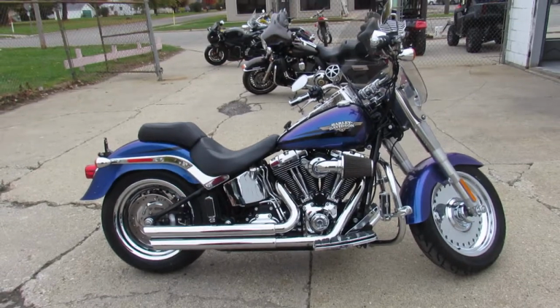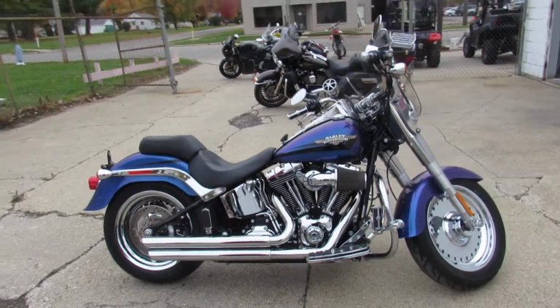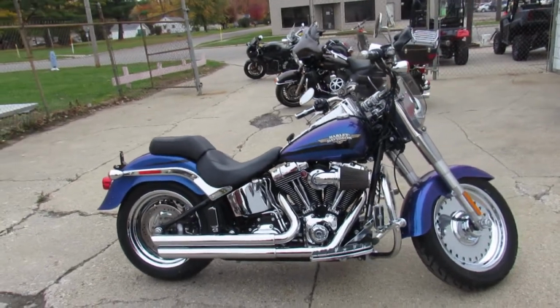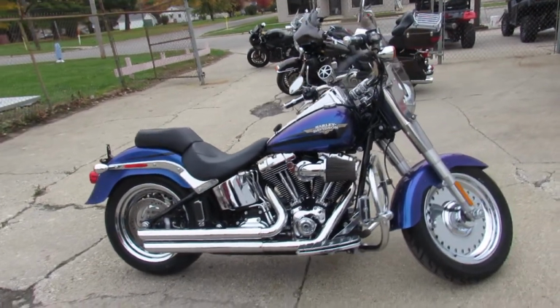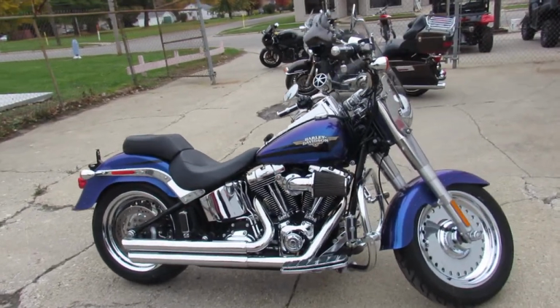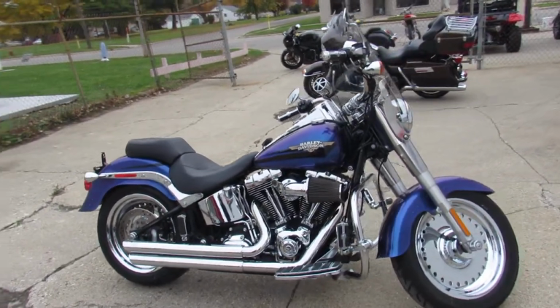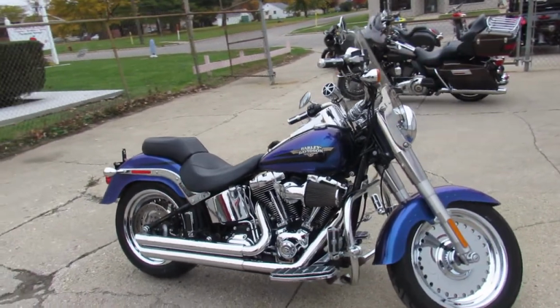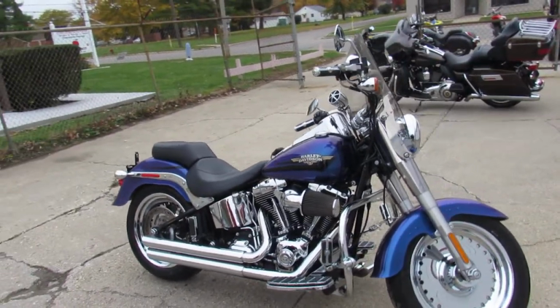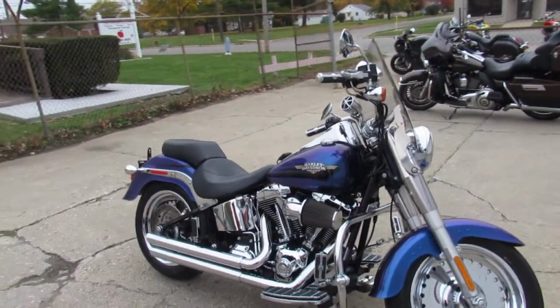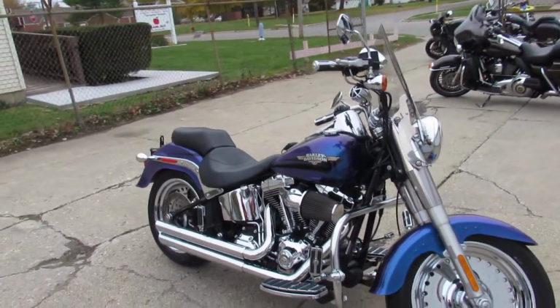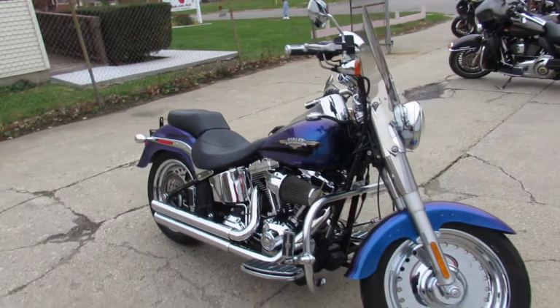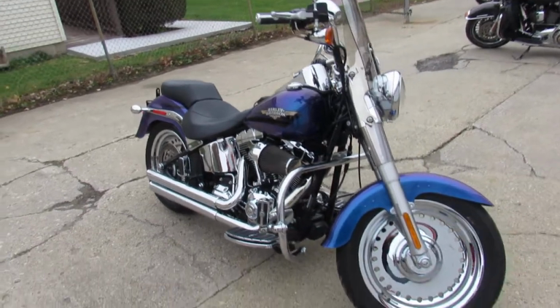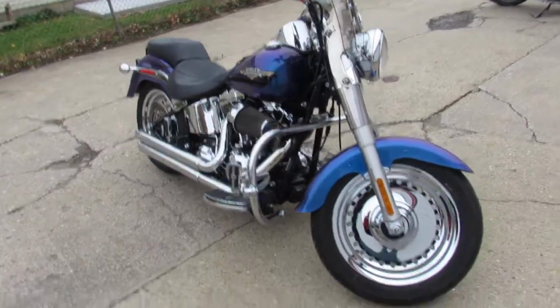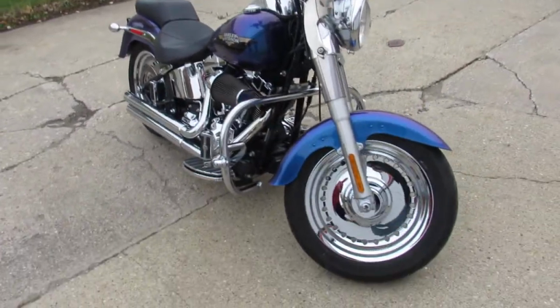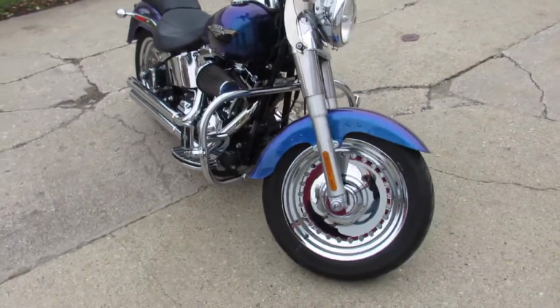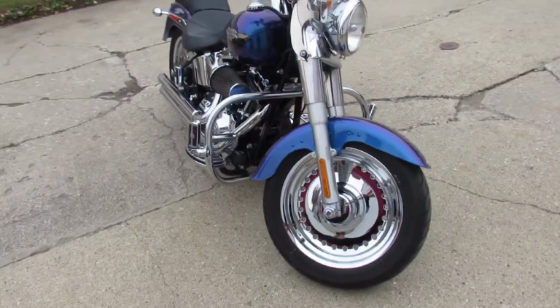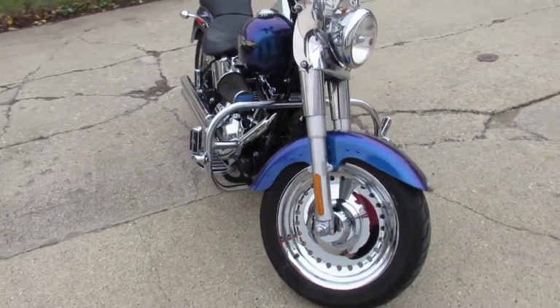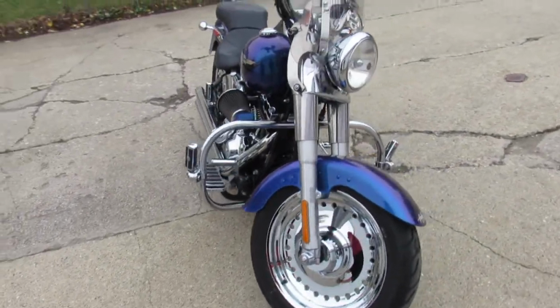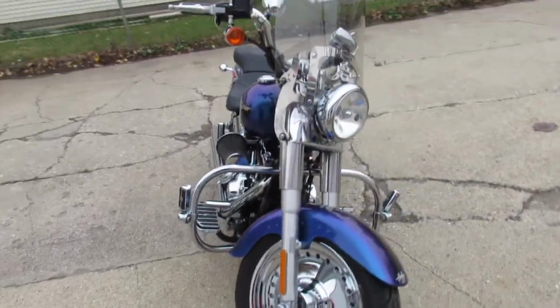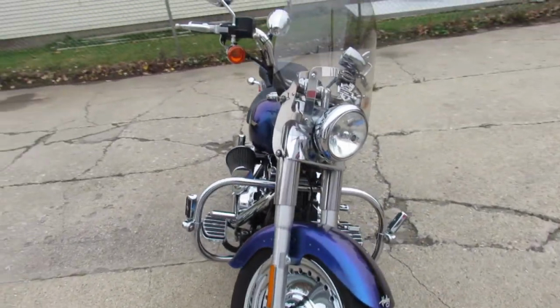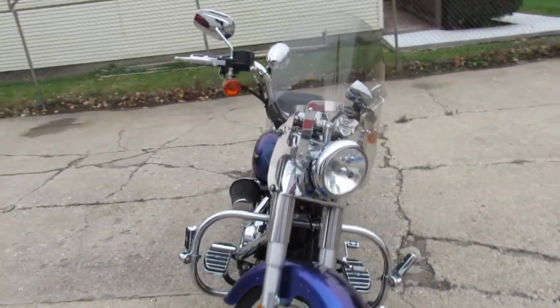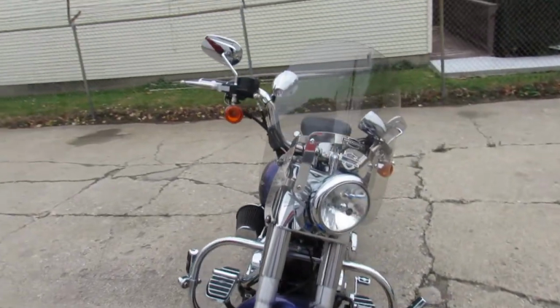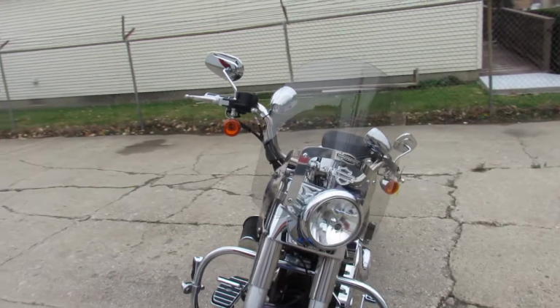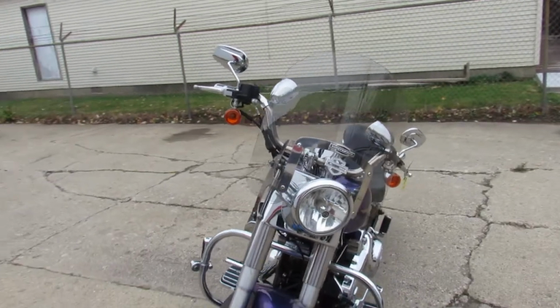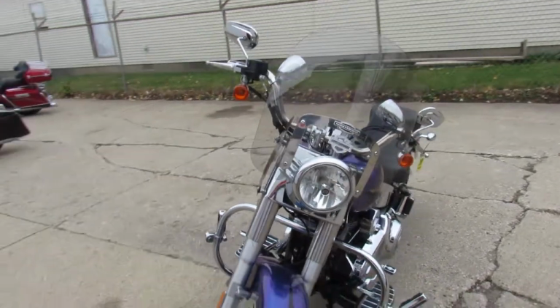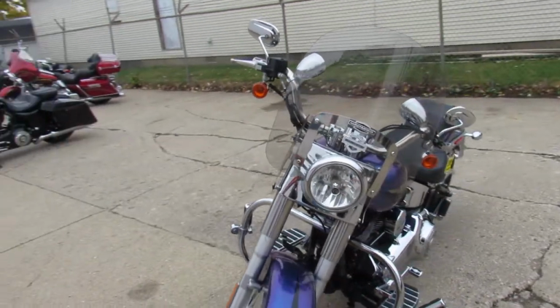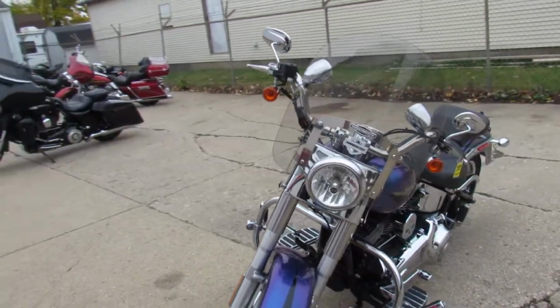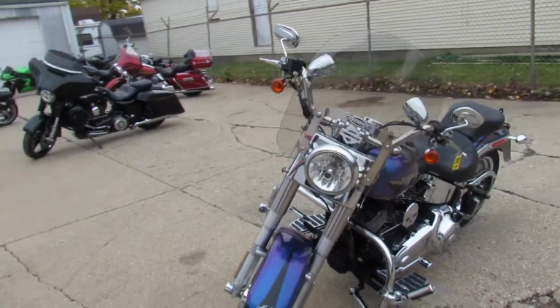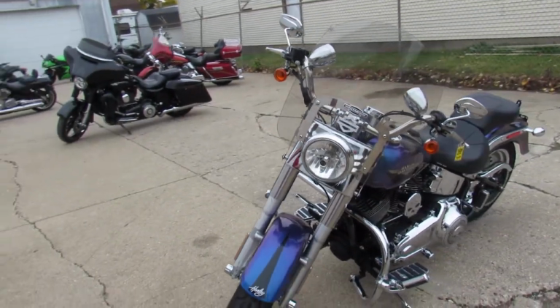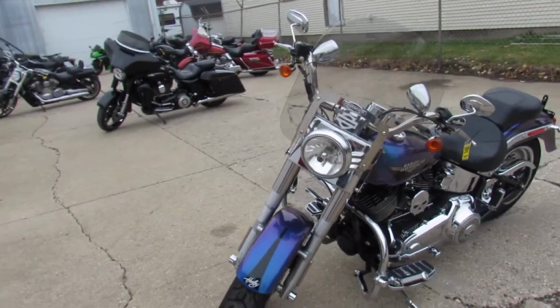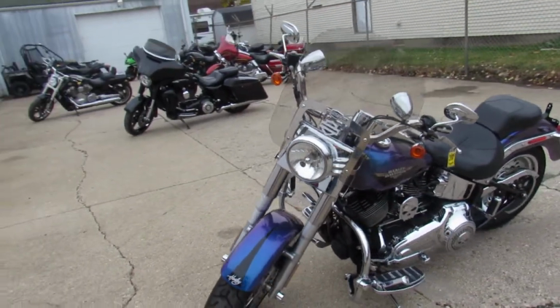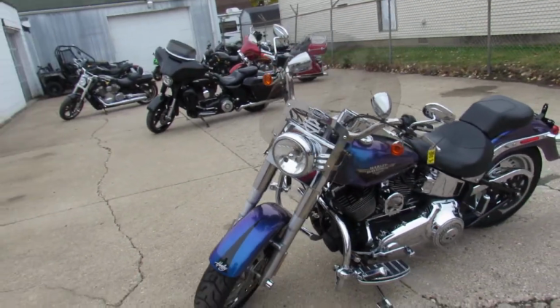Hey guys, ApprovalPowerSports.com here doing some videos on the used Harley-Davidsons. We got over 40 used Fatboys to choose from. This one here is a 2010 Fatboy. Only has 10,577 miles on it.